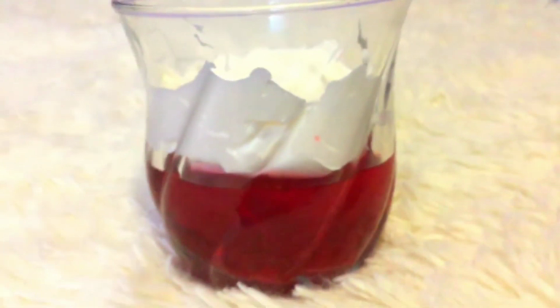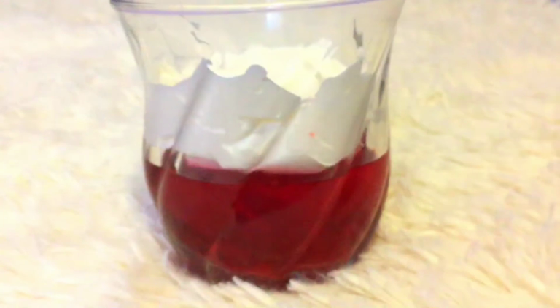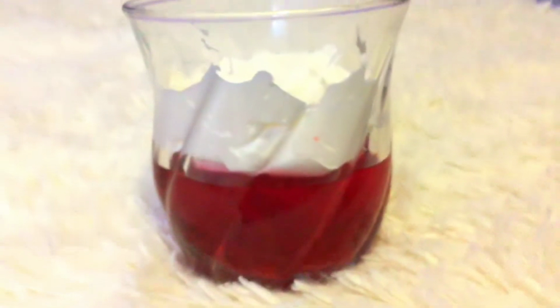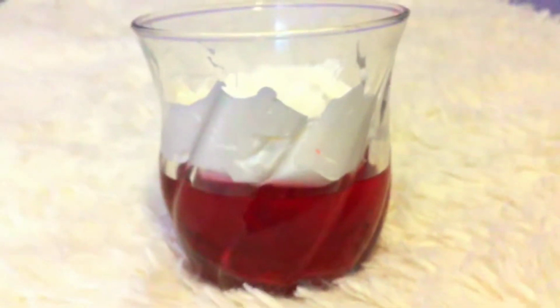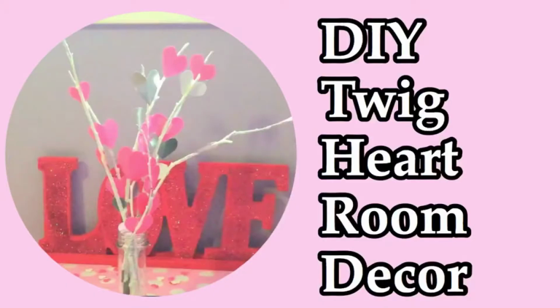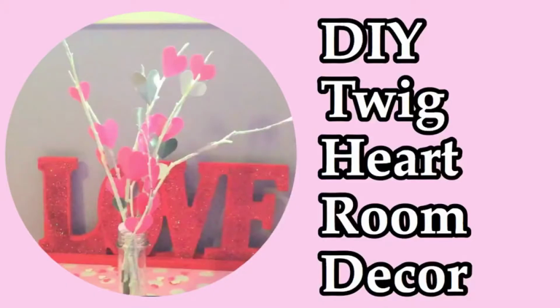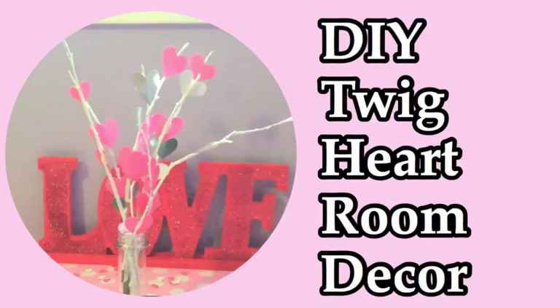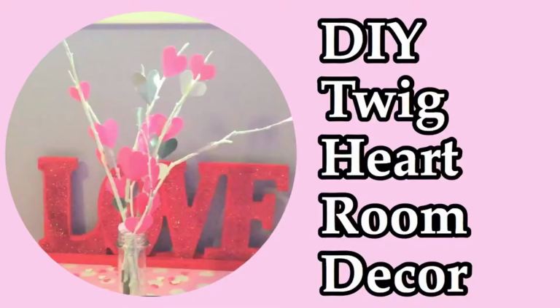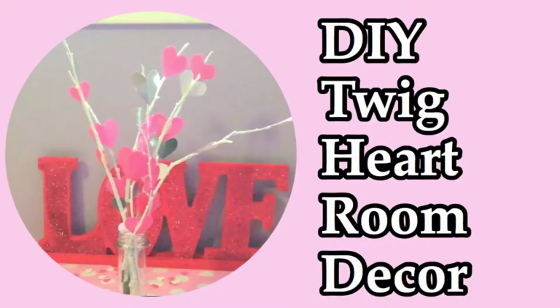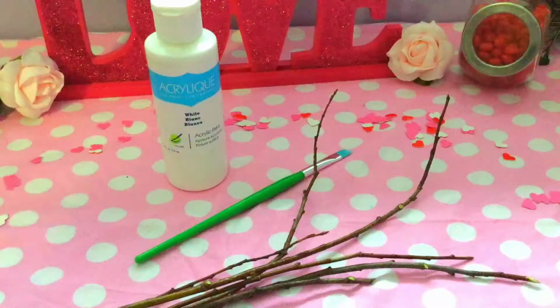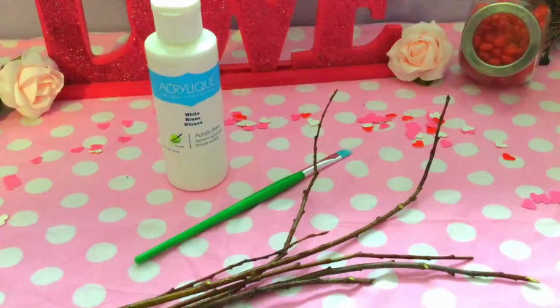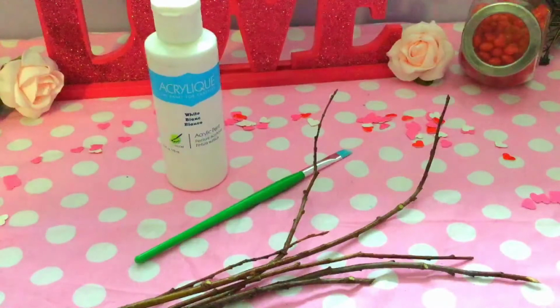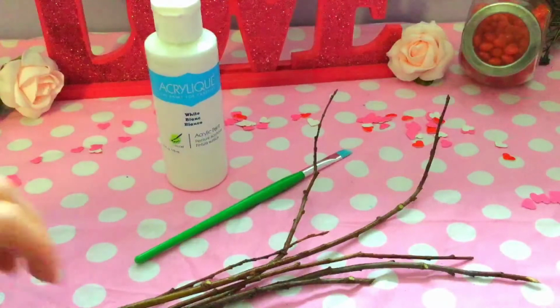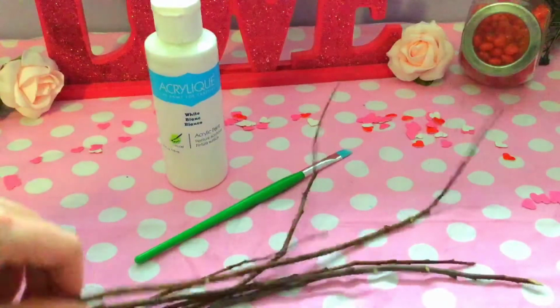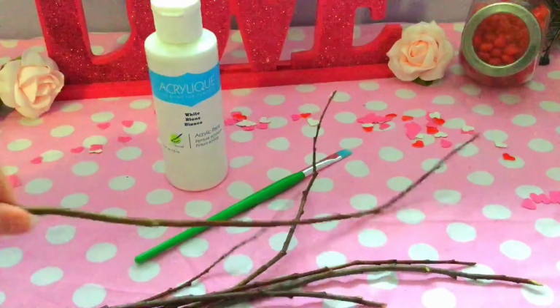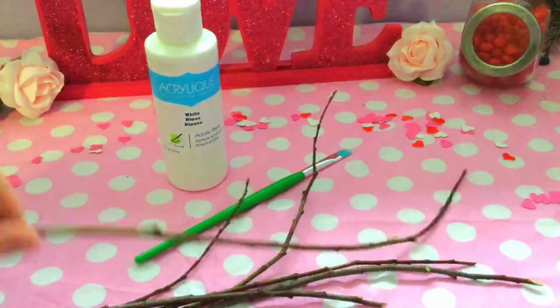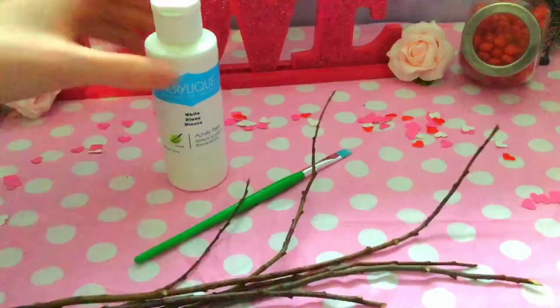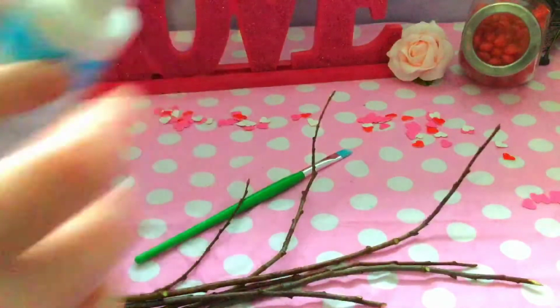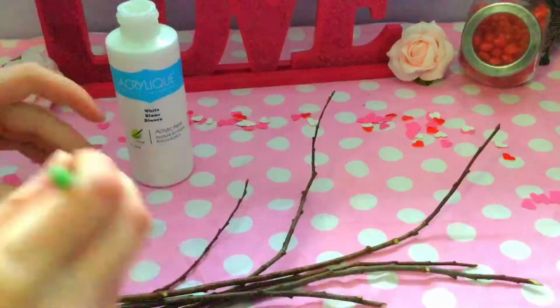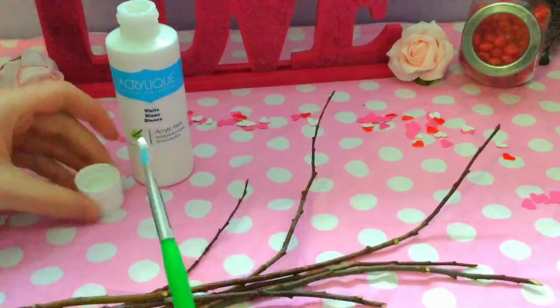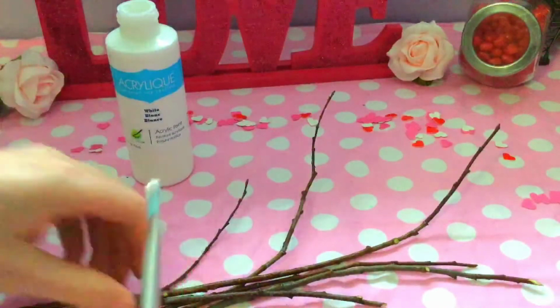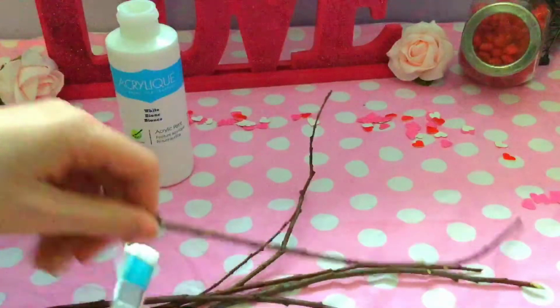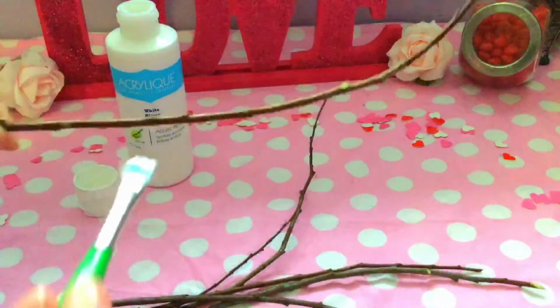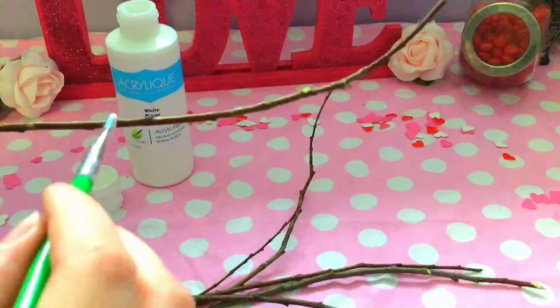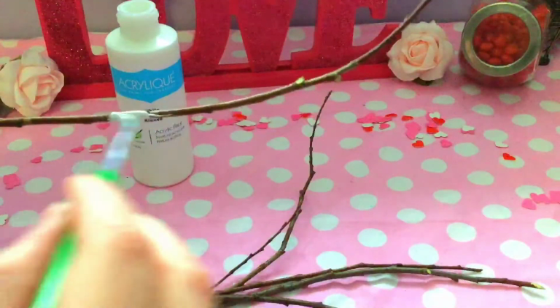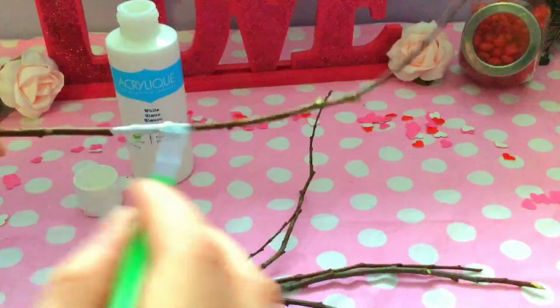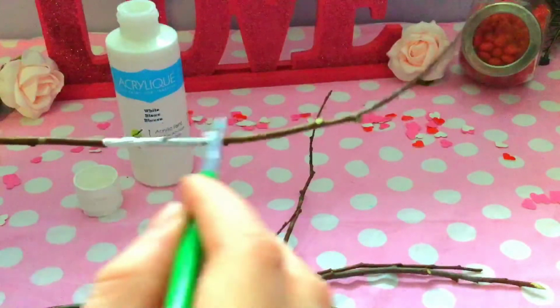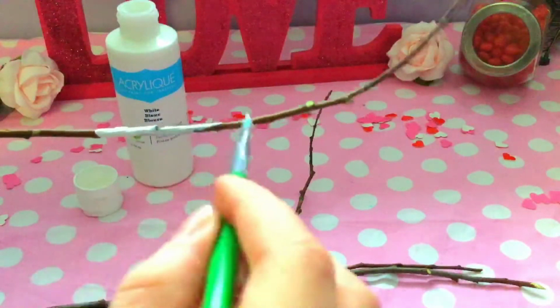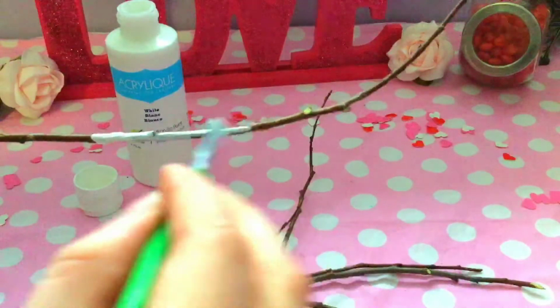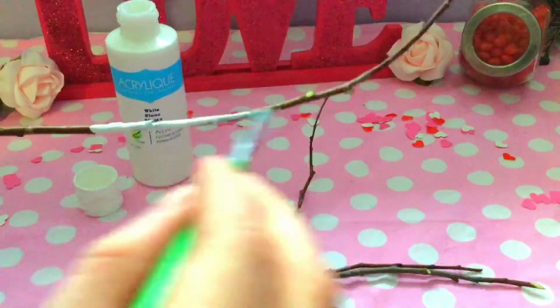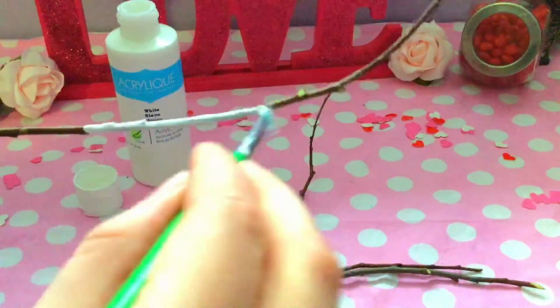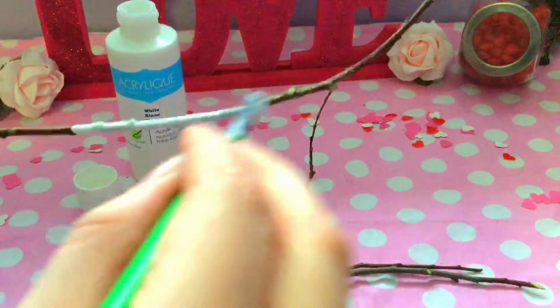For the DIY room decor, I'm going to make this twig decoration. First, take a bunch of twigs from outside and then add a whole bunch of white paint onto each twig. I just did one coat for each one.